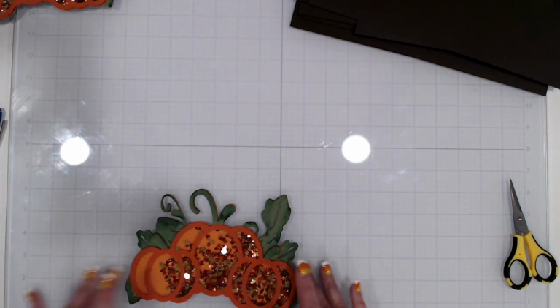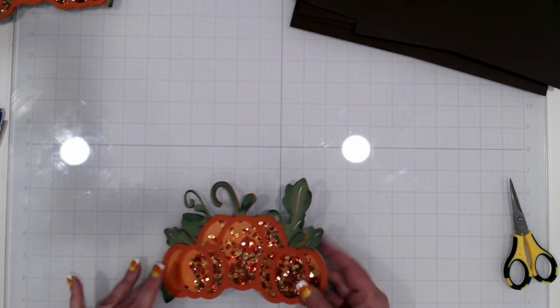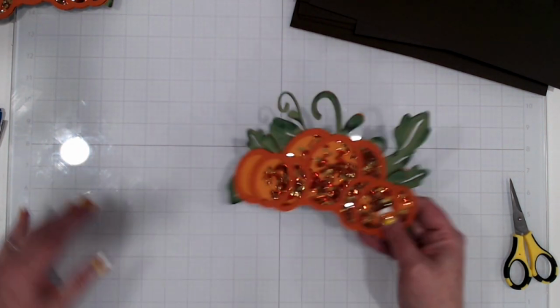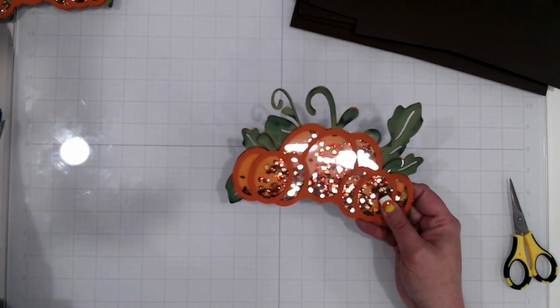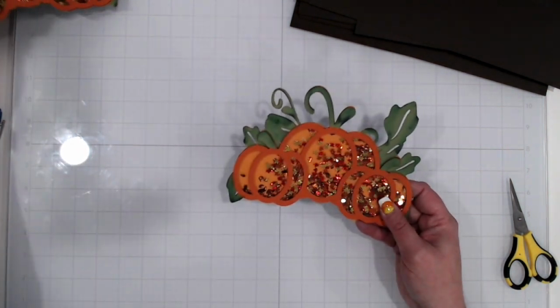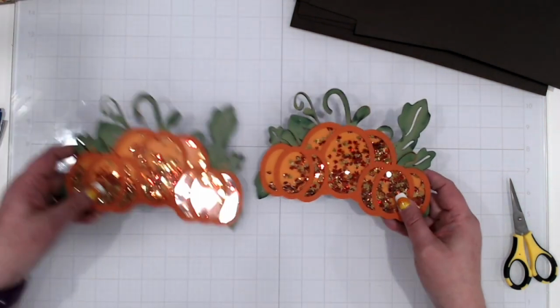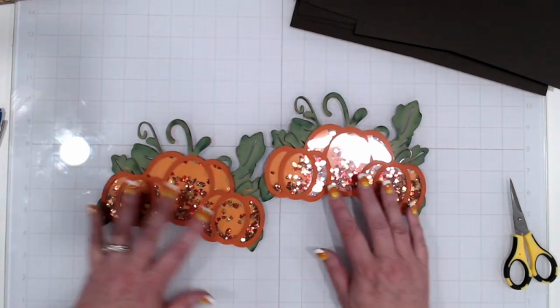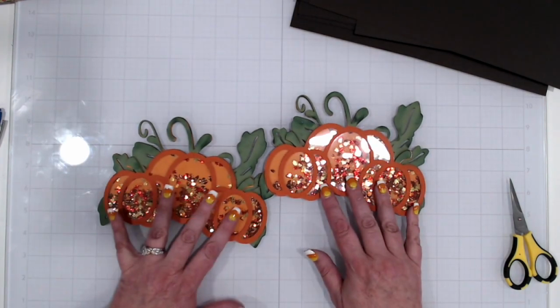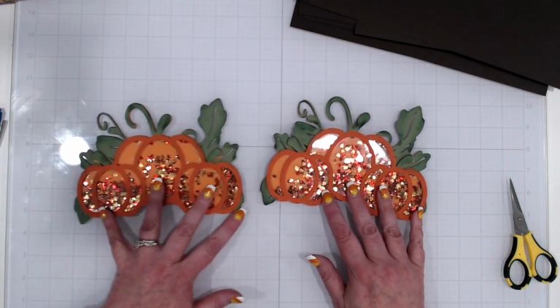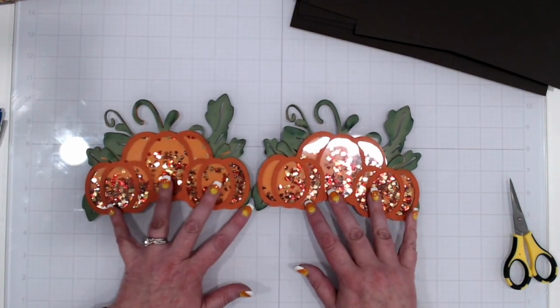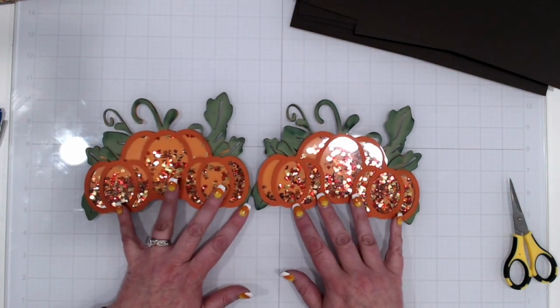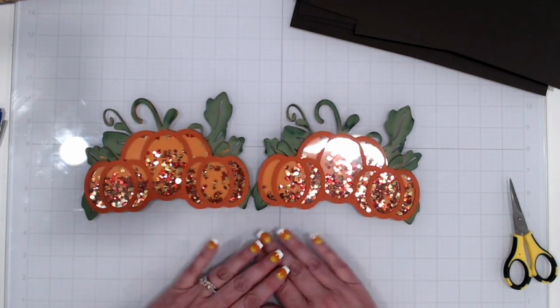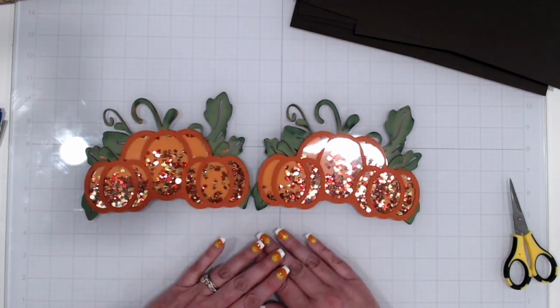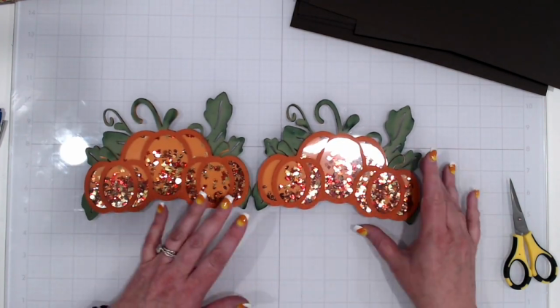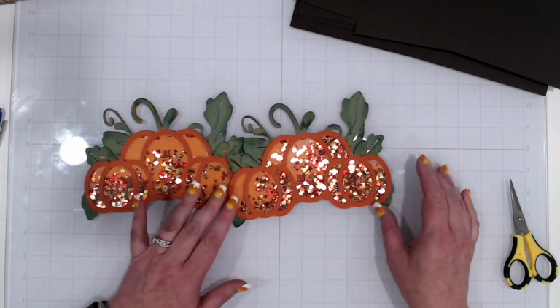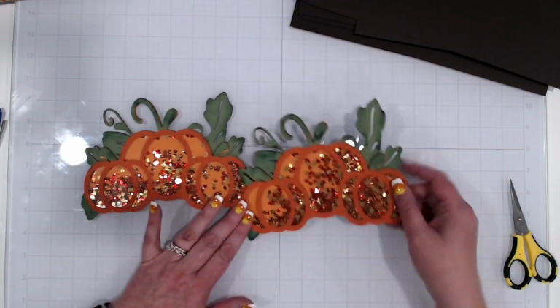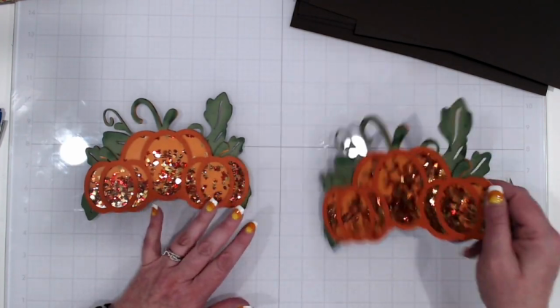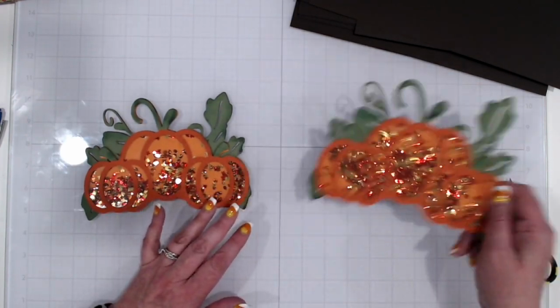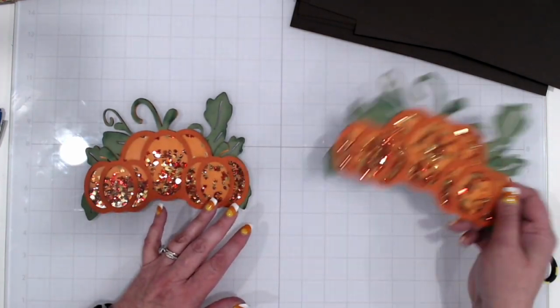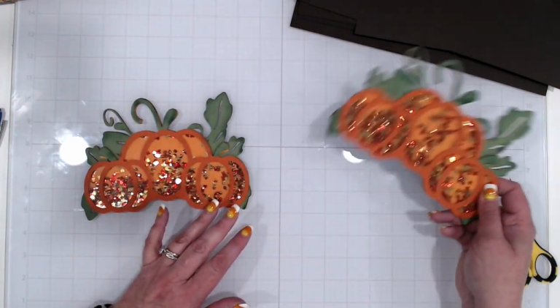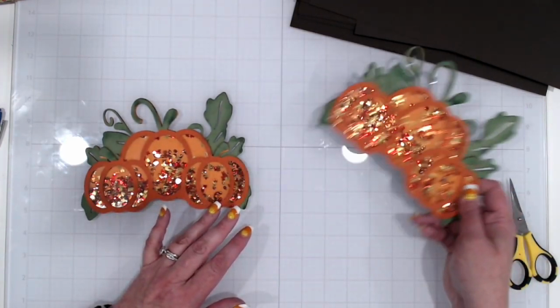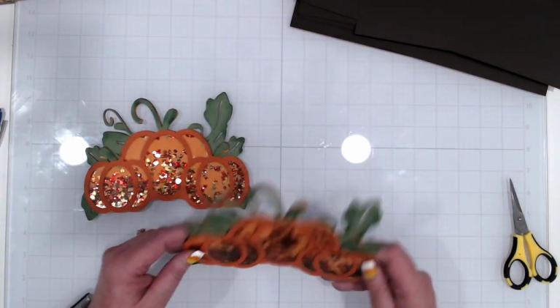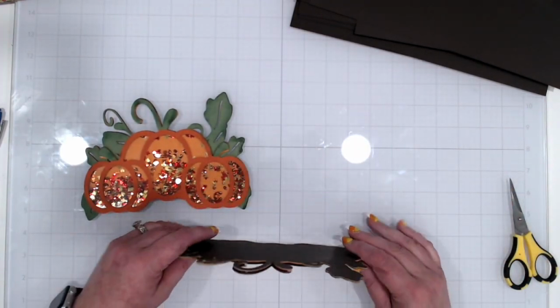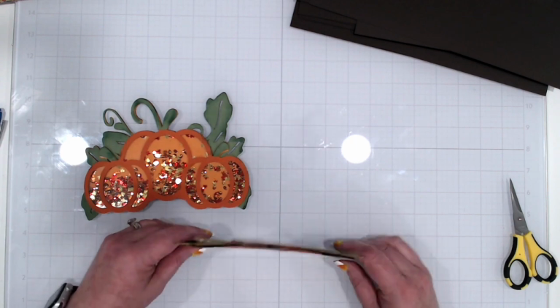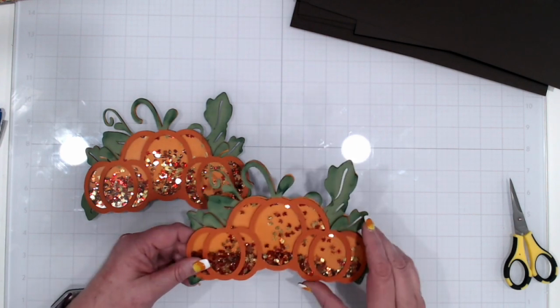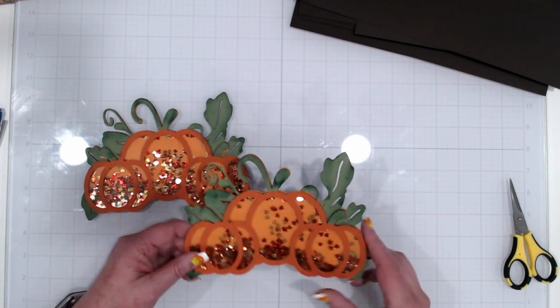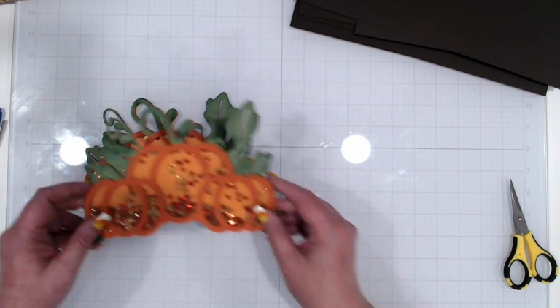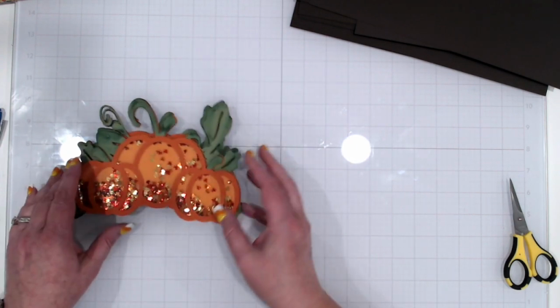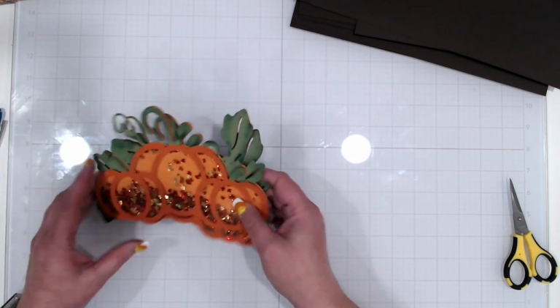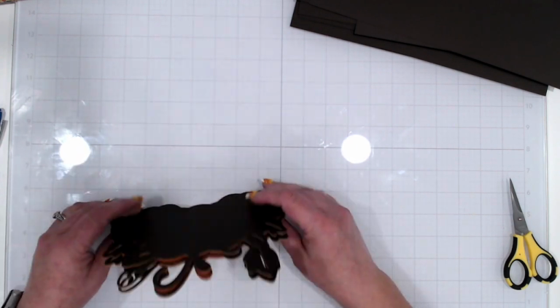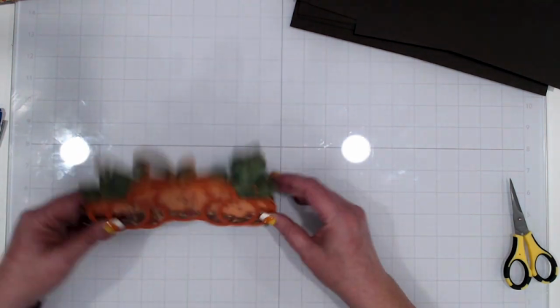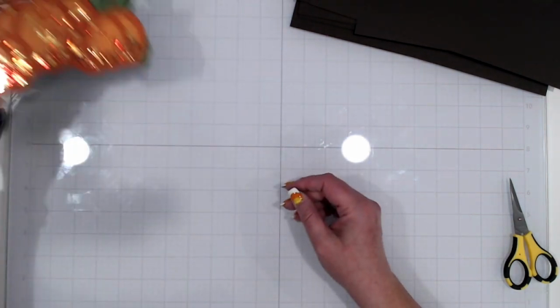You're going to do this two times. So there are both of my shakers that go on the ends, and then we can move on to our banner pieces.